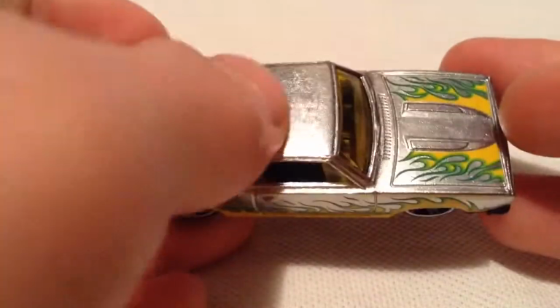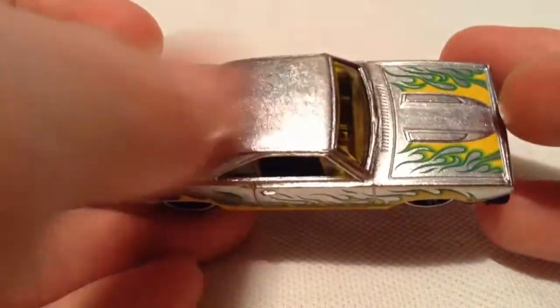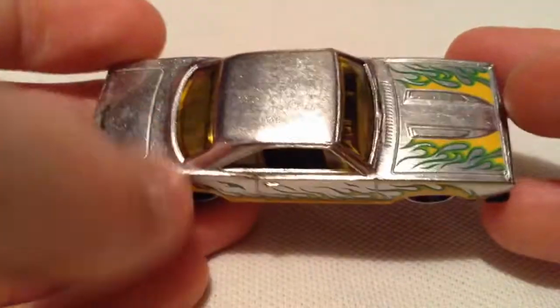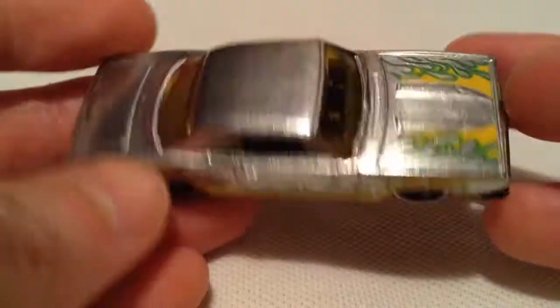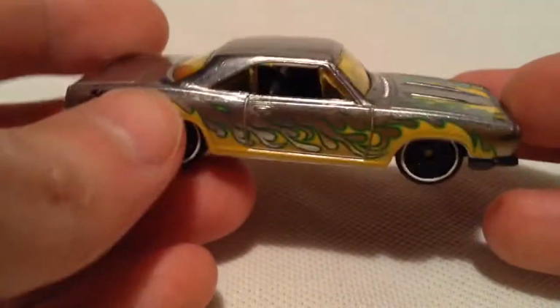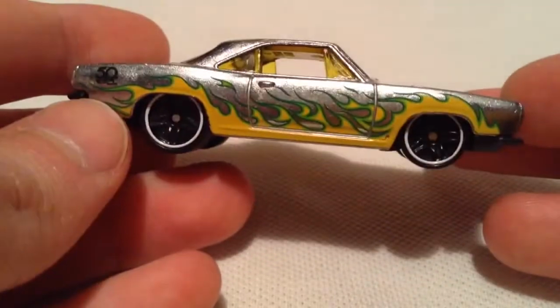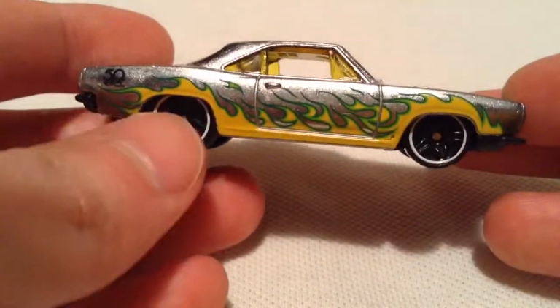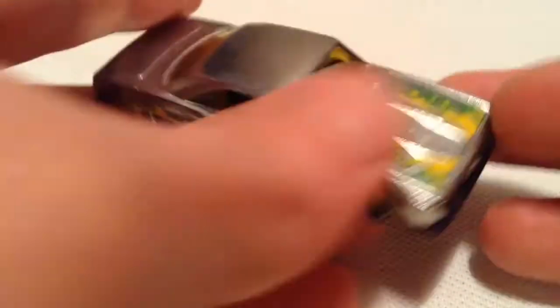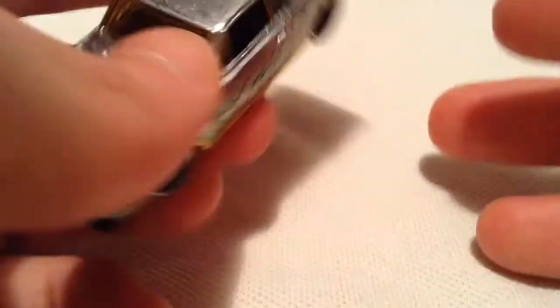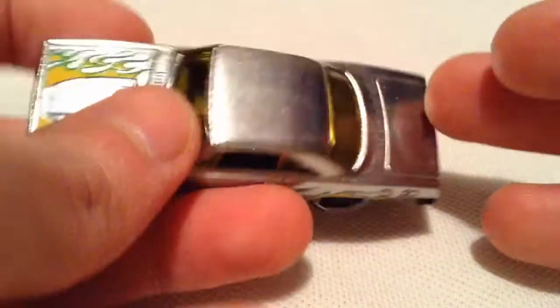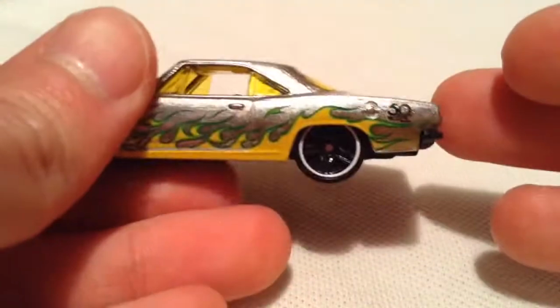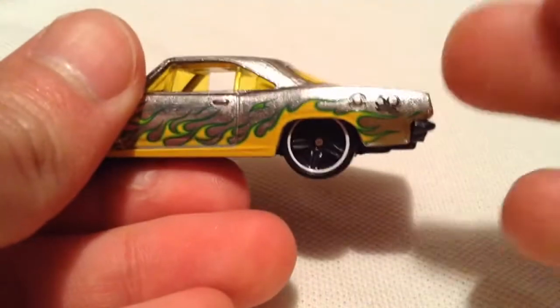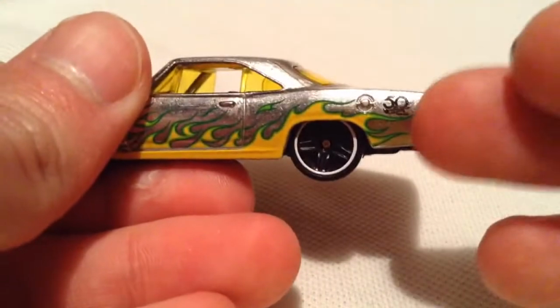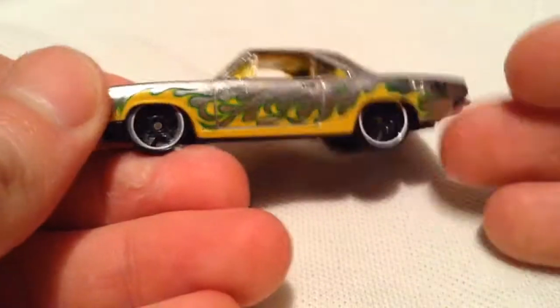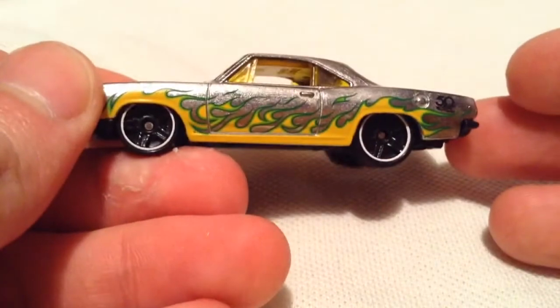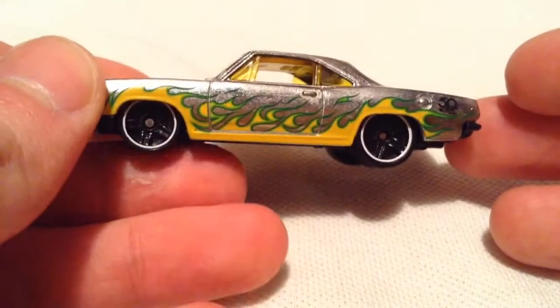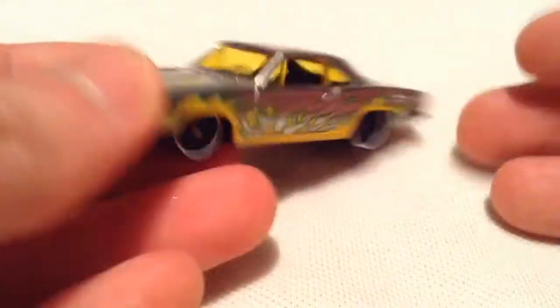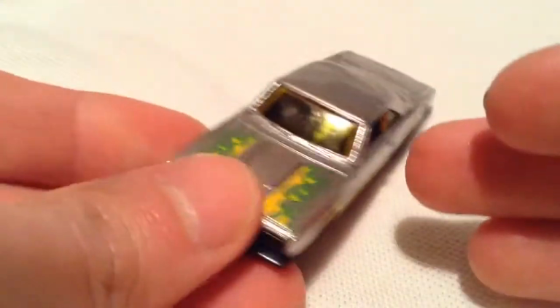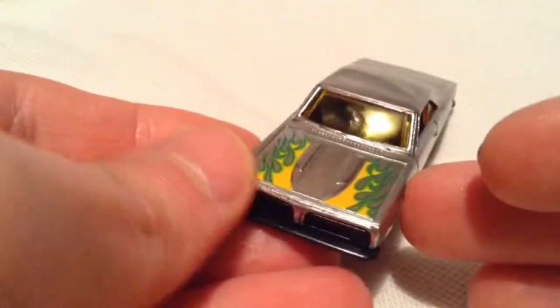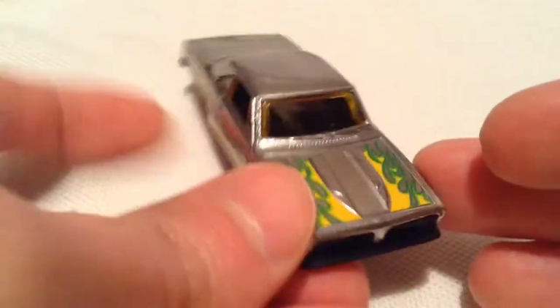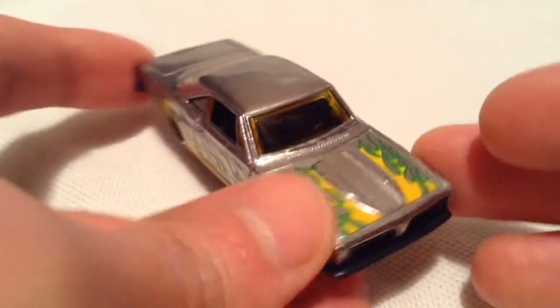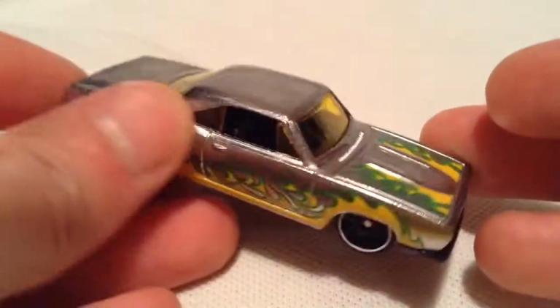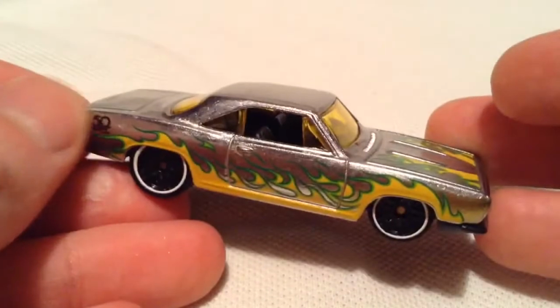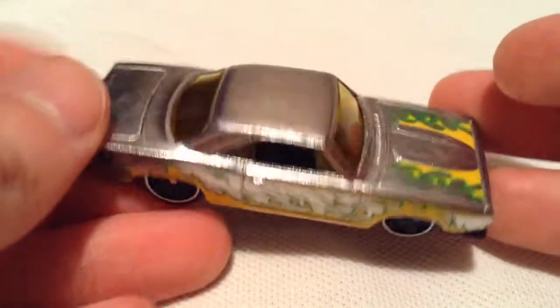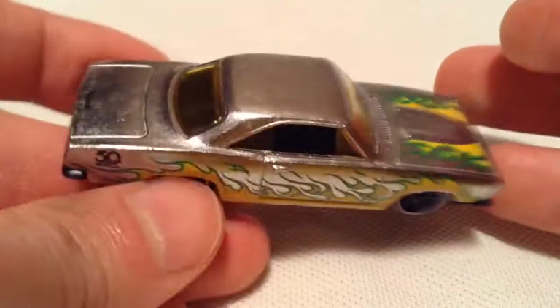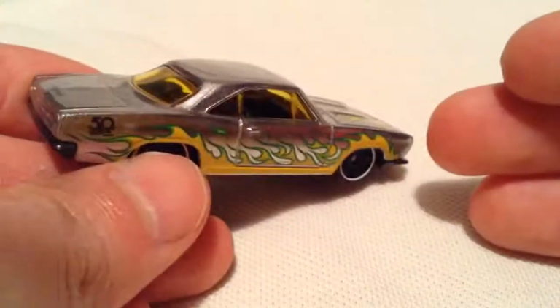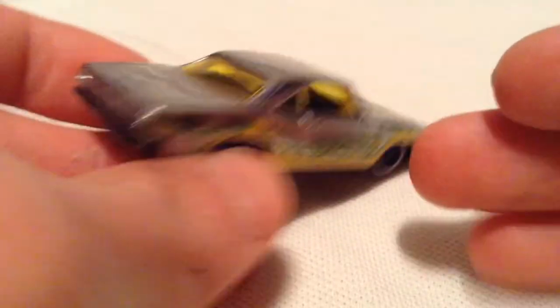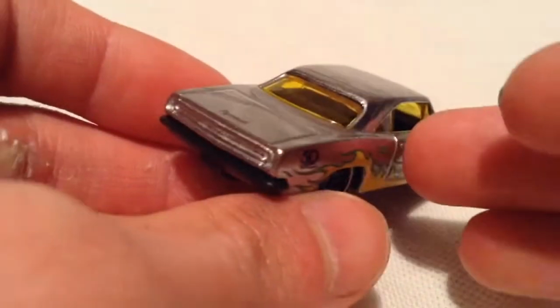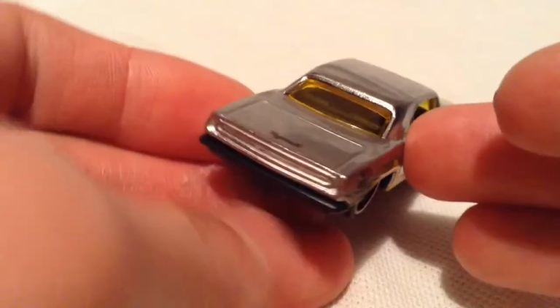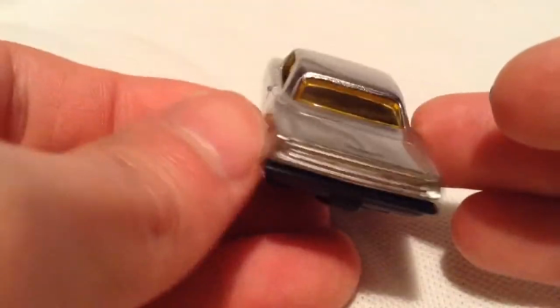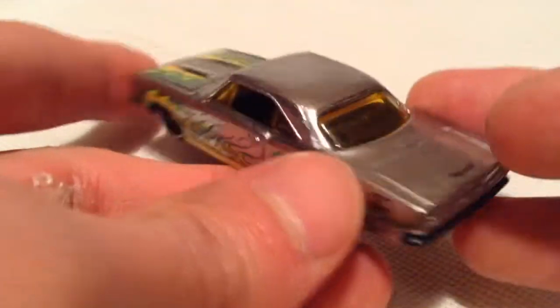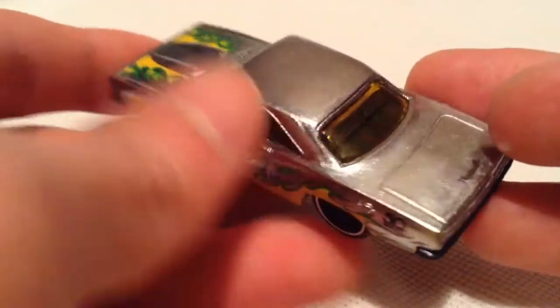So it's unpainted but there is a clear coat on it, got tampos on it — they're all flames — got the 50th anniversary logo there, pretty cool. These all happen to have flames, just the overall theme. Totally cool with that, I like it.